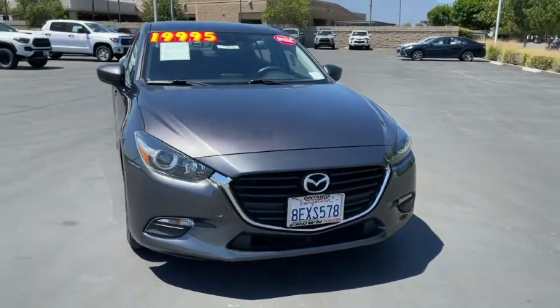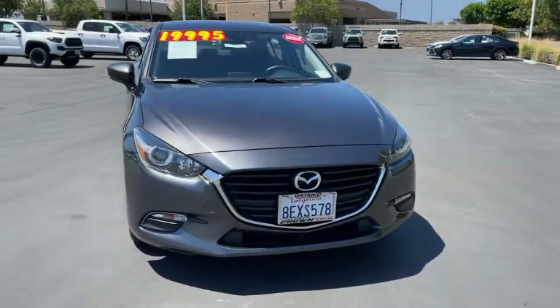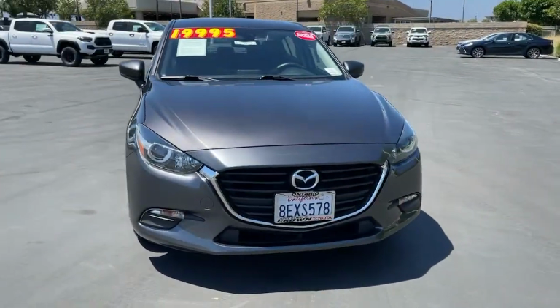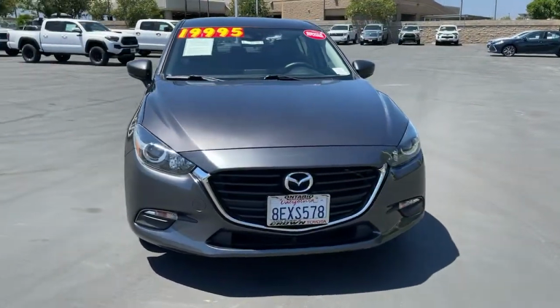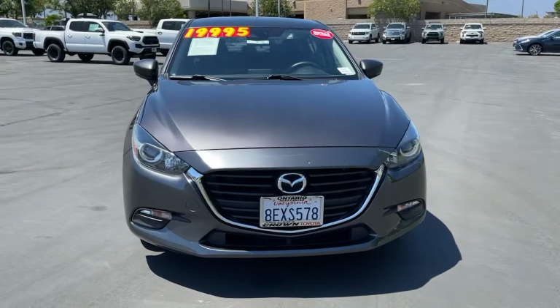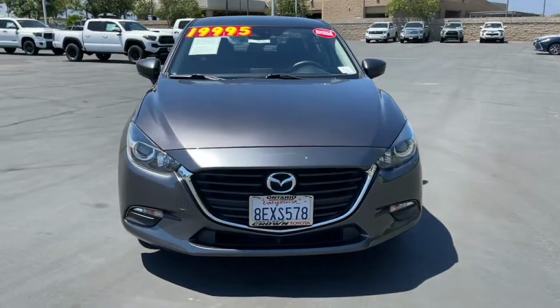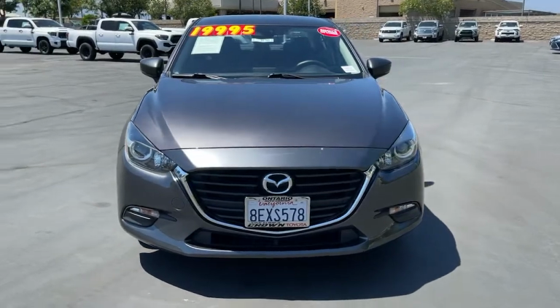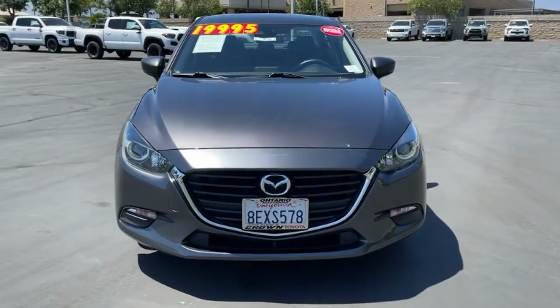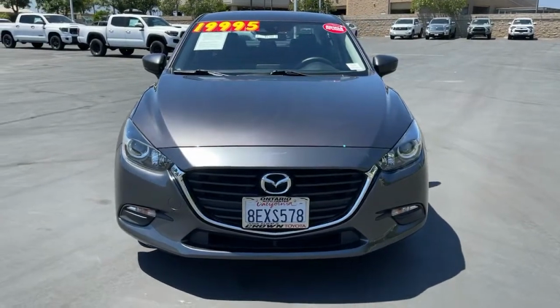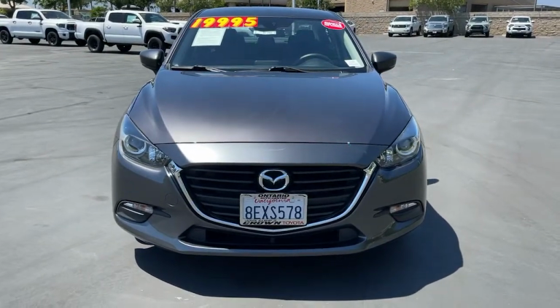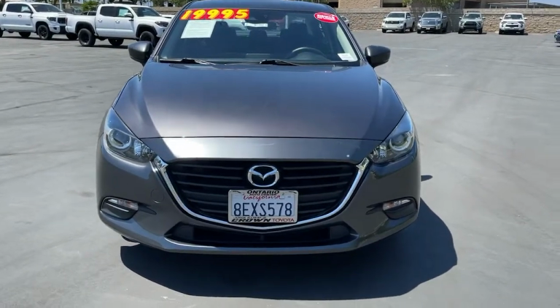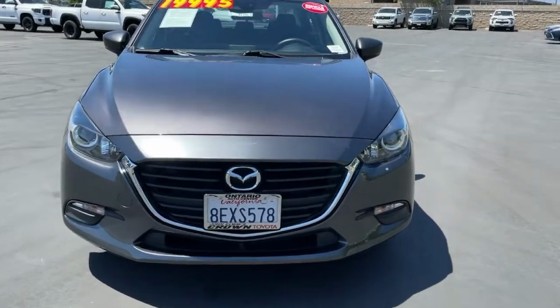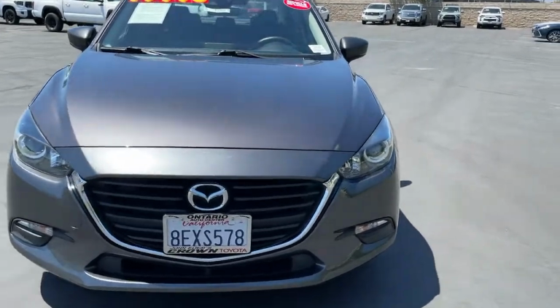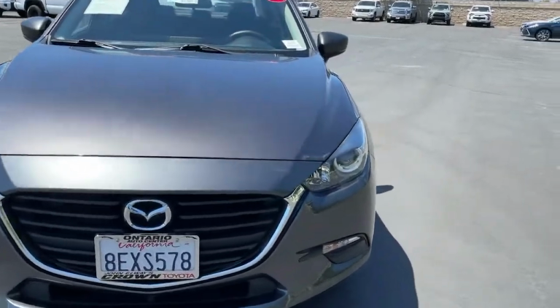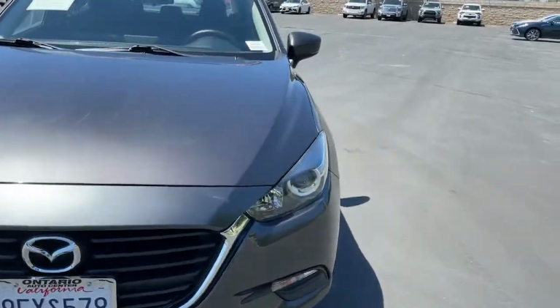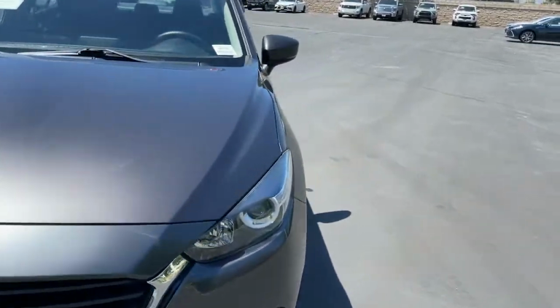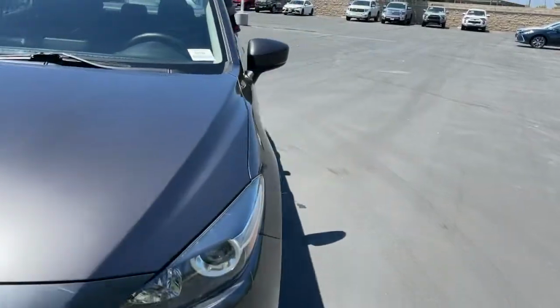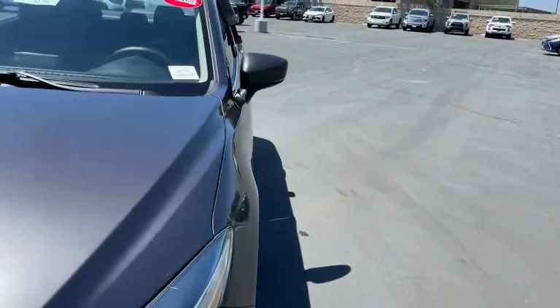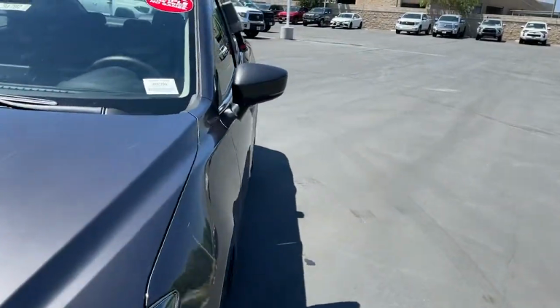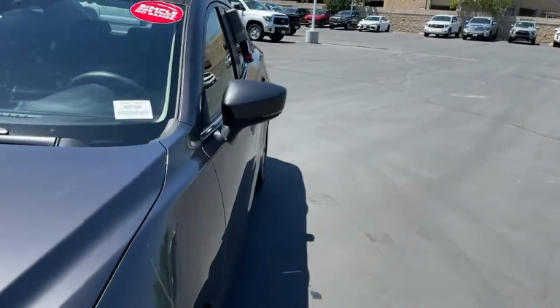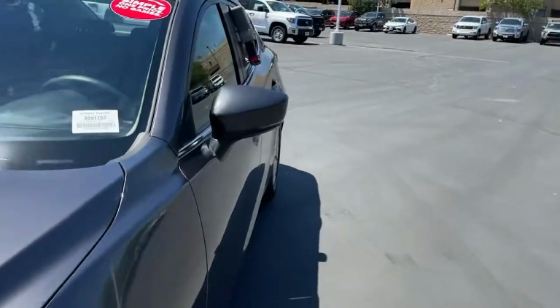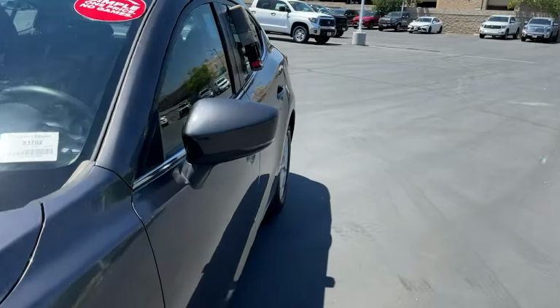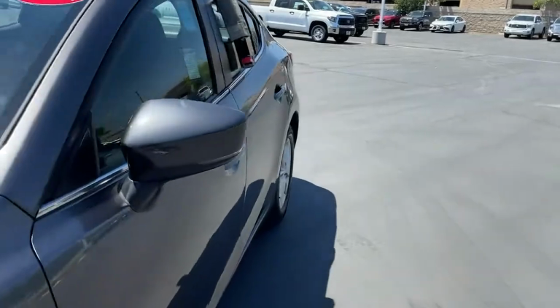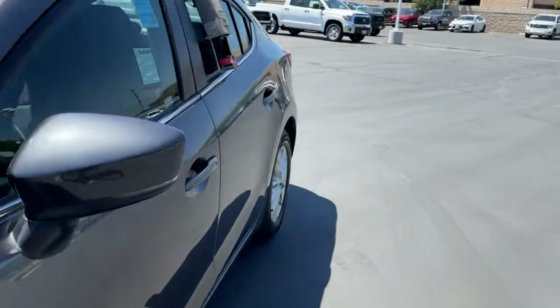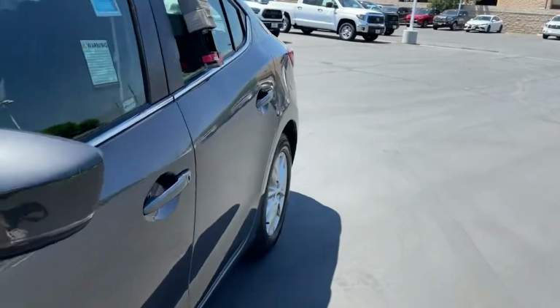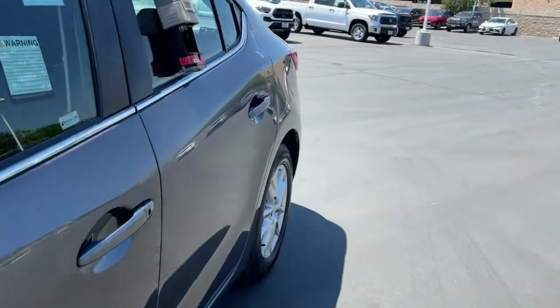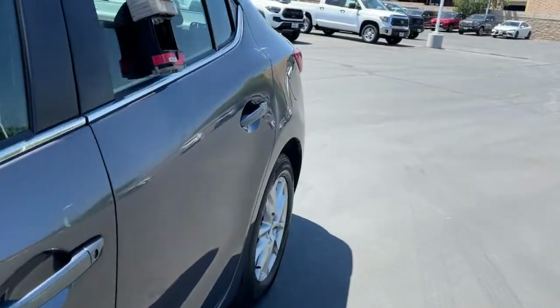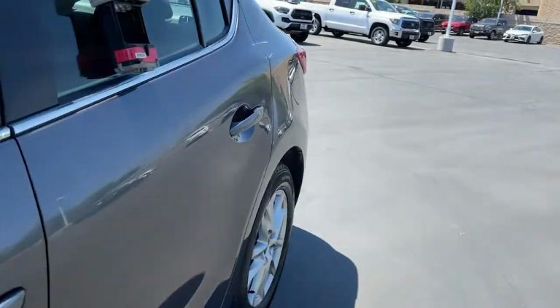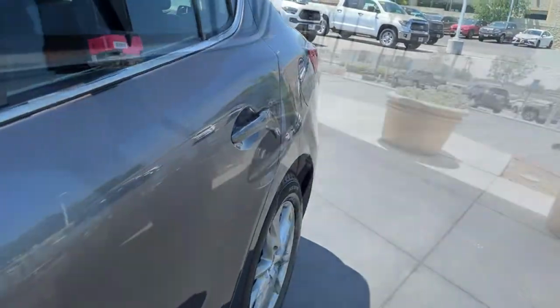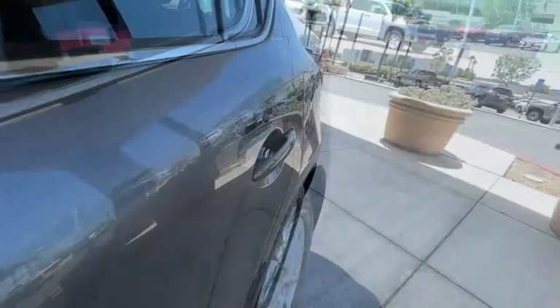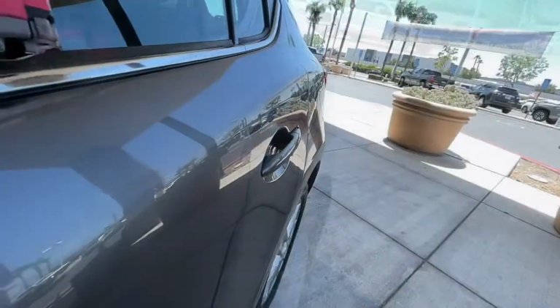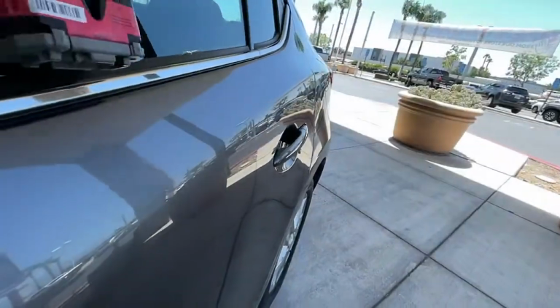Indulge in your driving pleasure. Get behind the wheel of this stylish 3. Come in for a fun and easy test drive. Our team will make it the best part of your day.